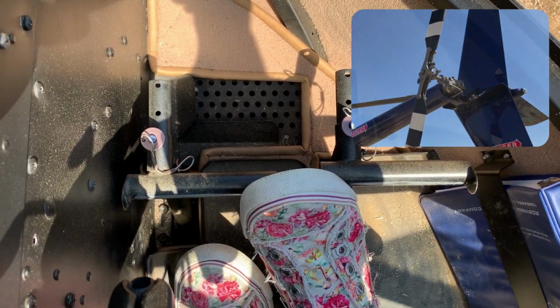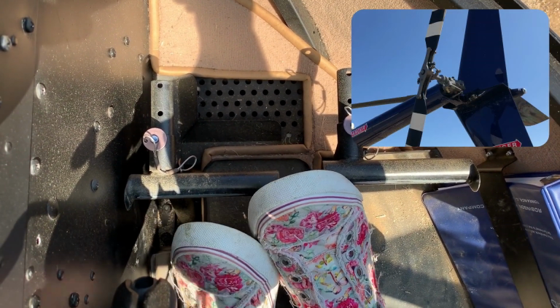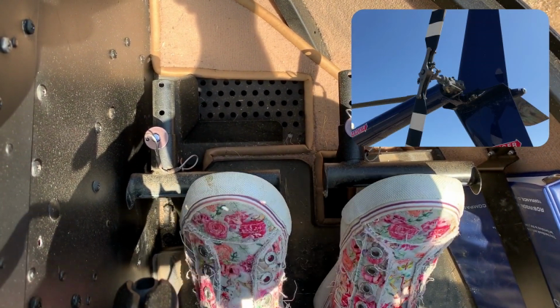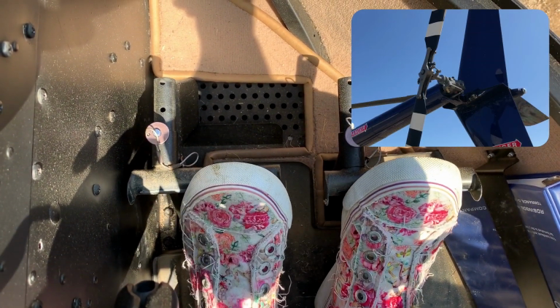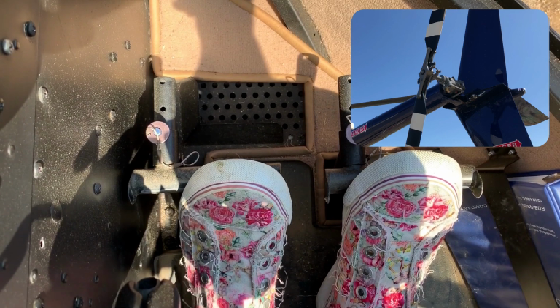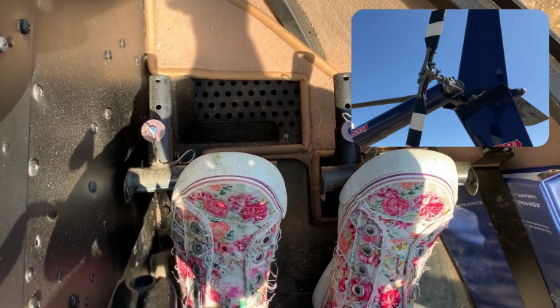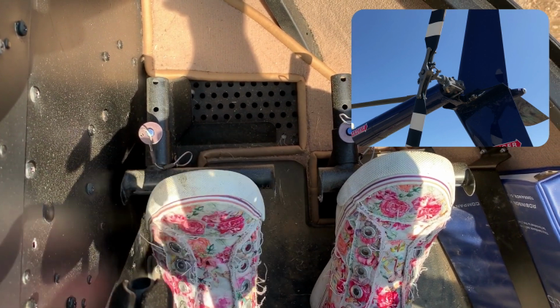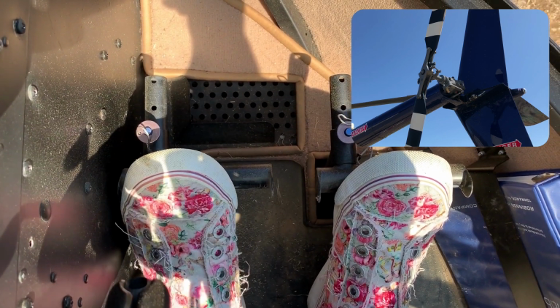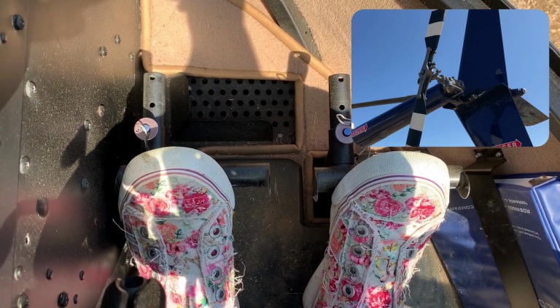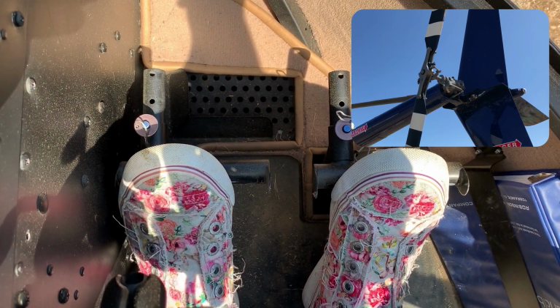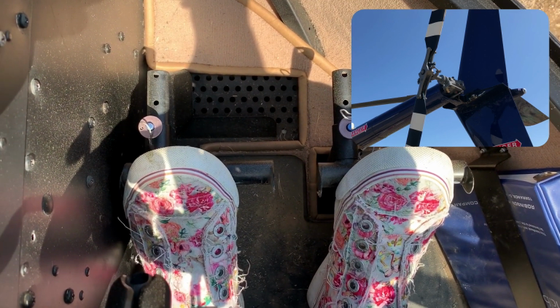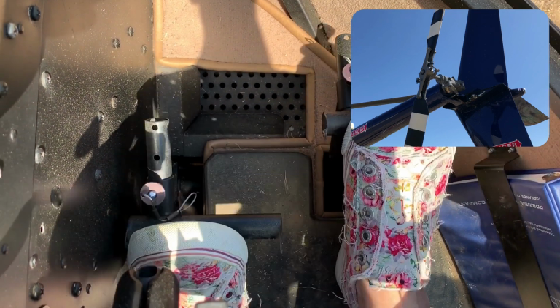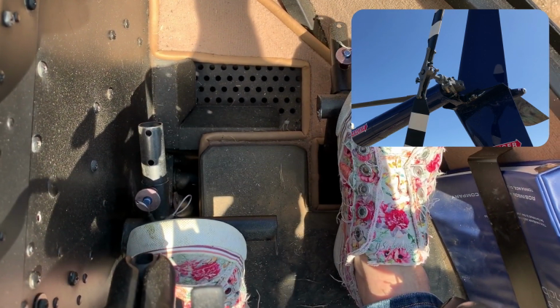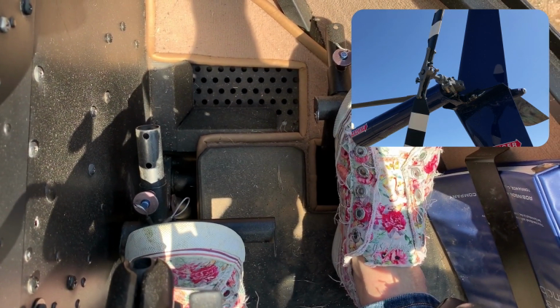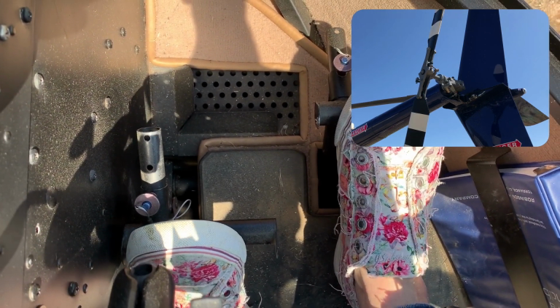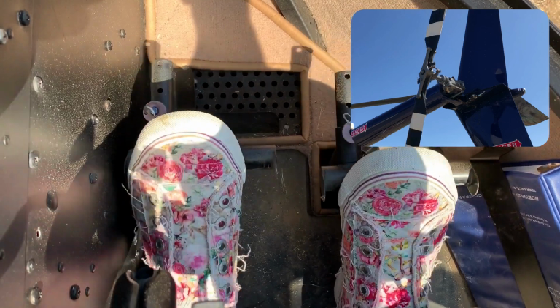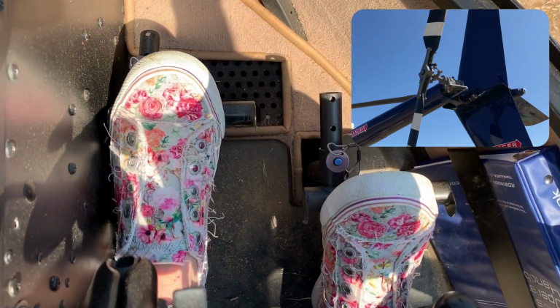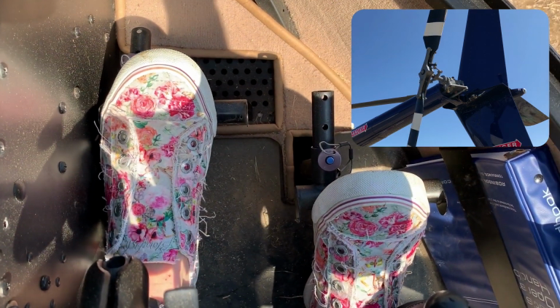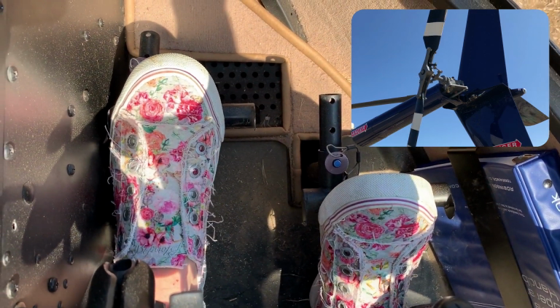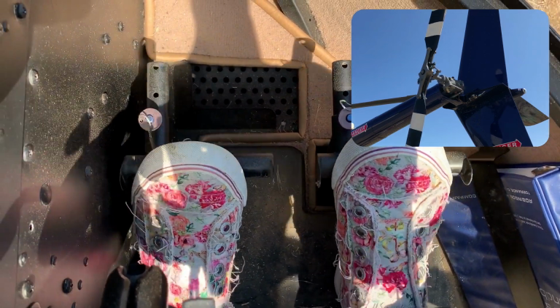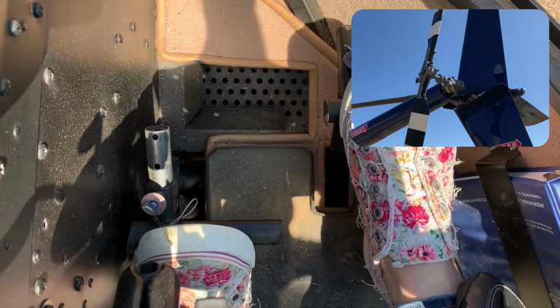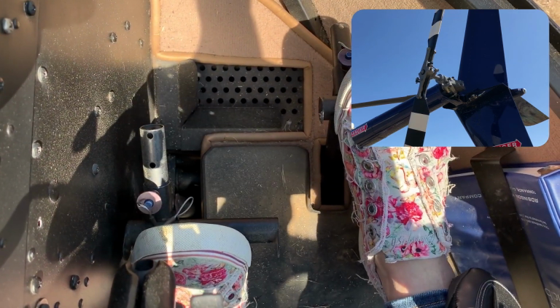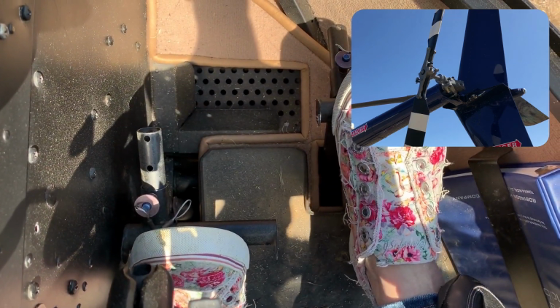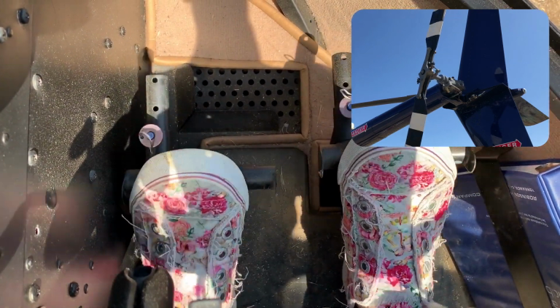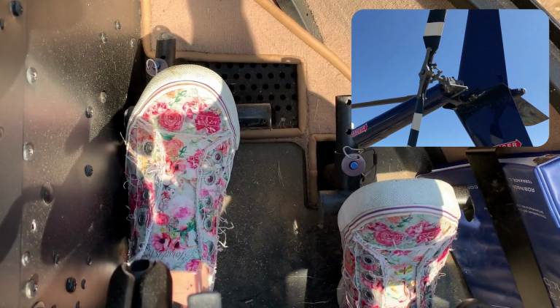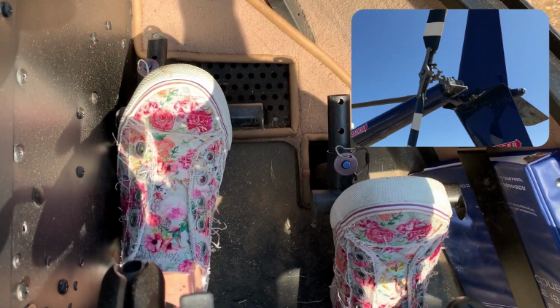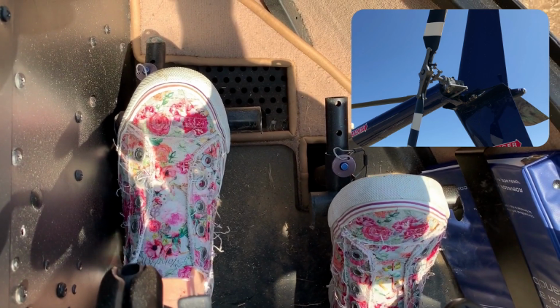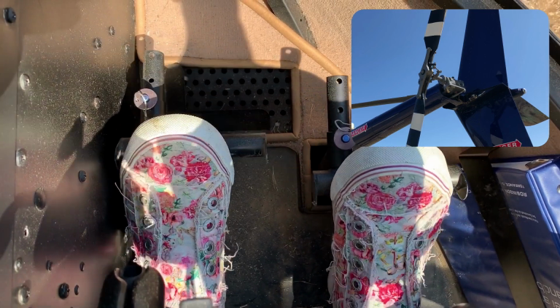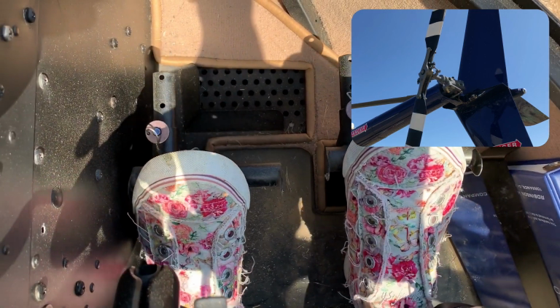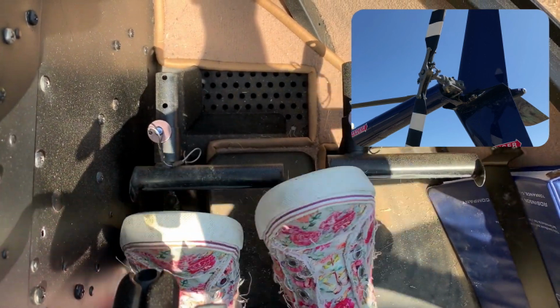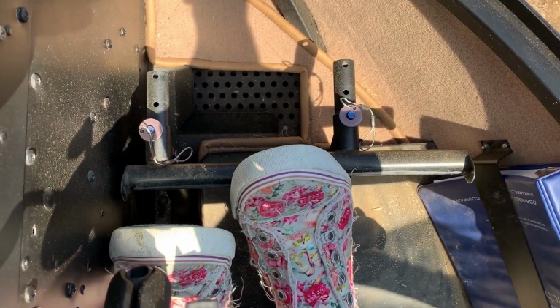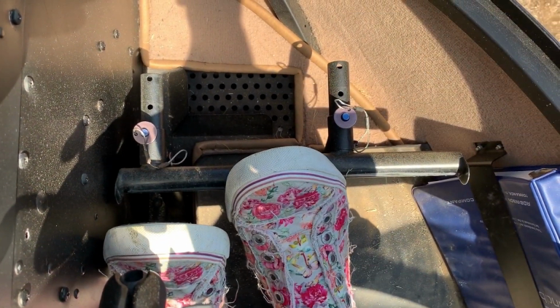So once again, feet on both pedals. Right pedal, left pedal, right pedal, left pedal, and back to neutral.